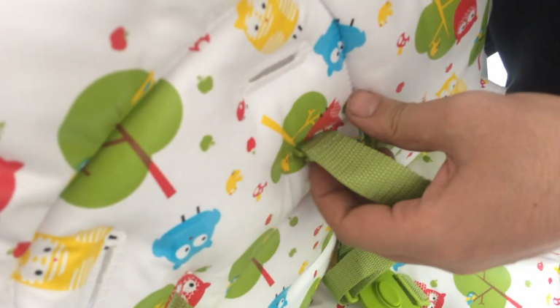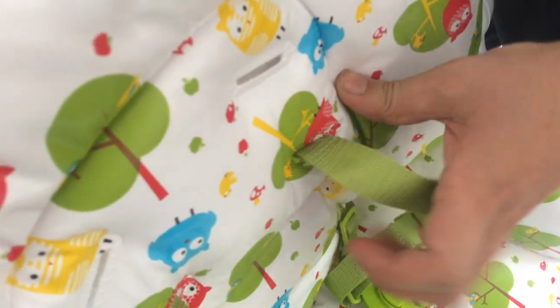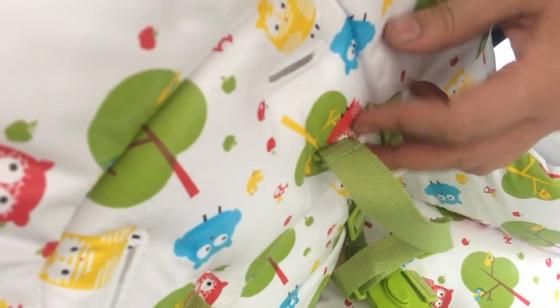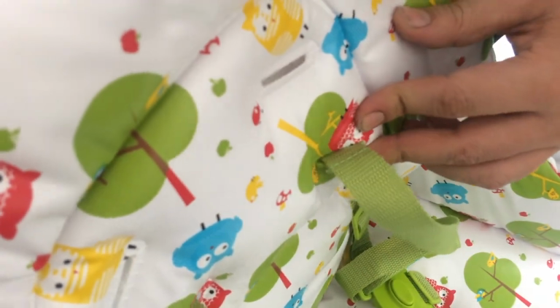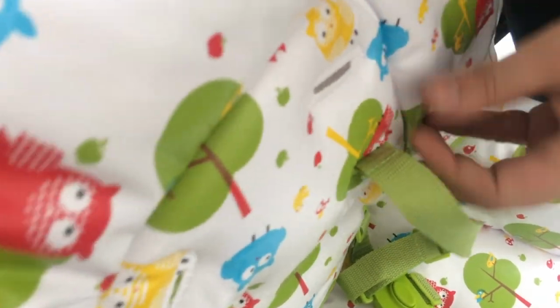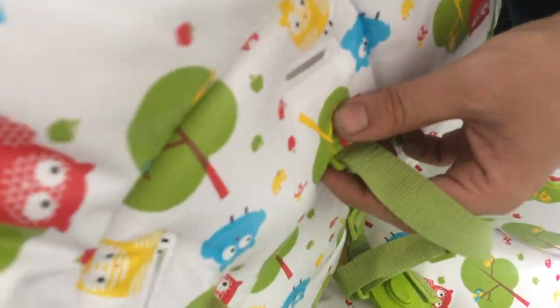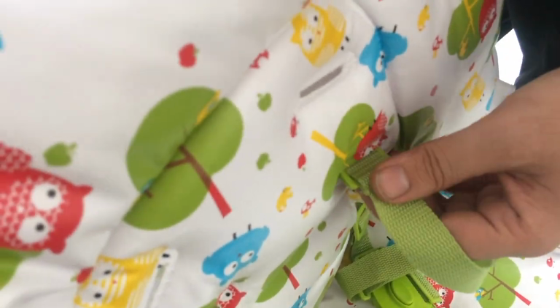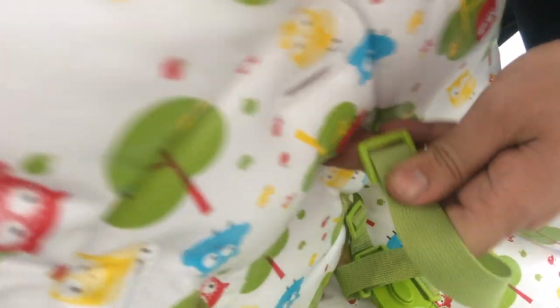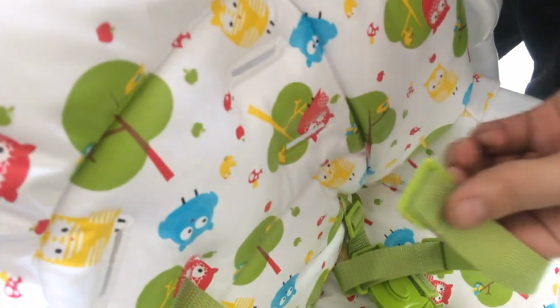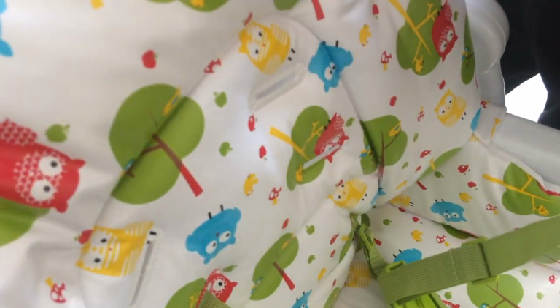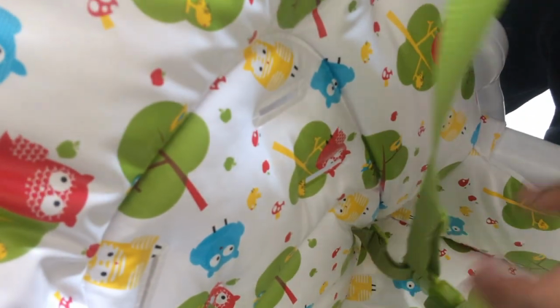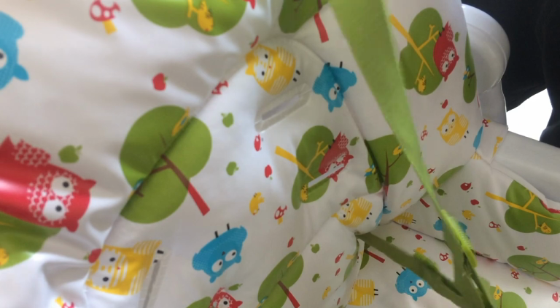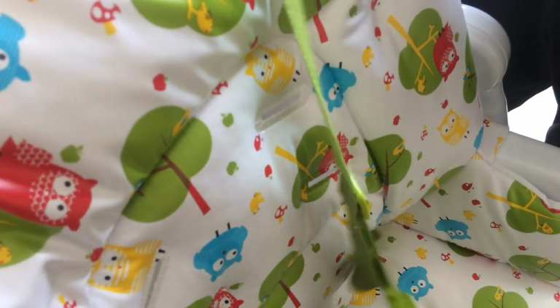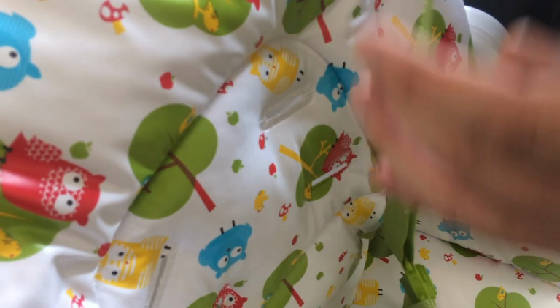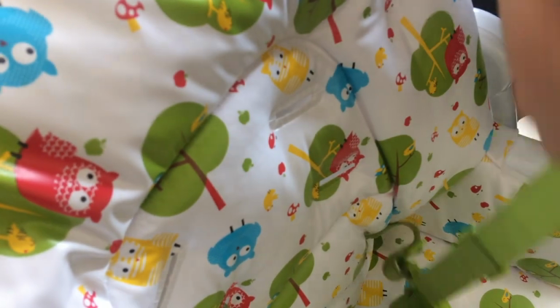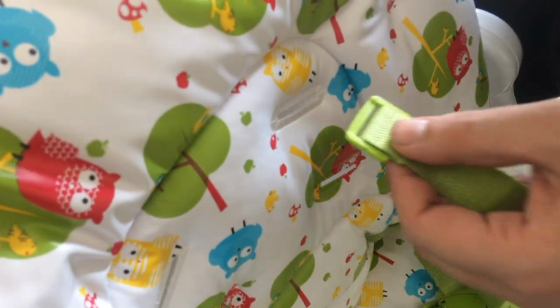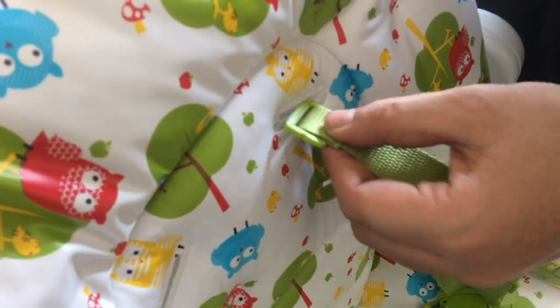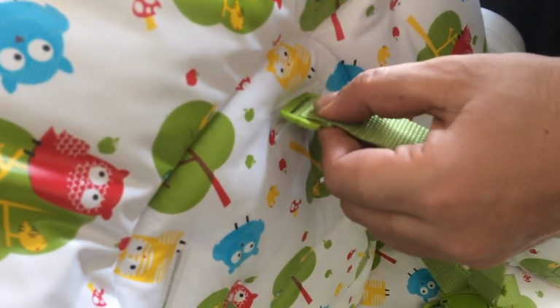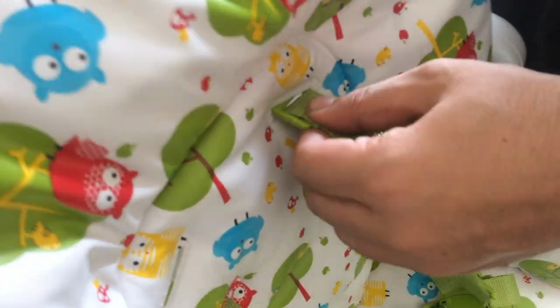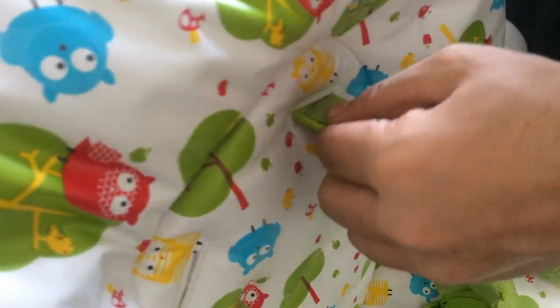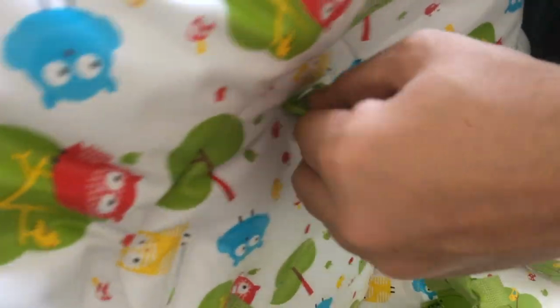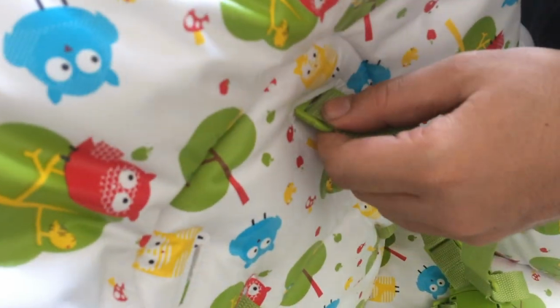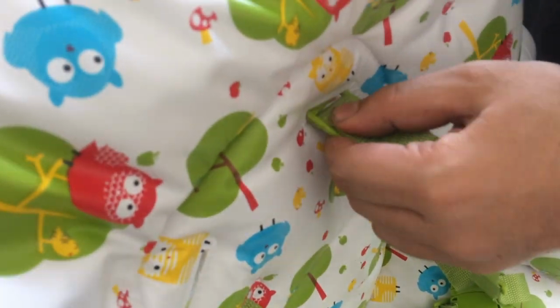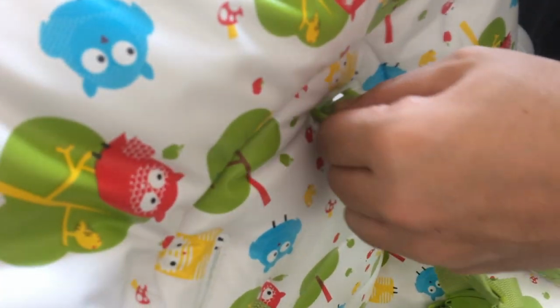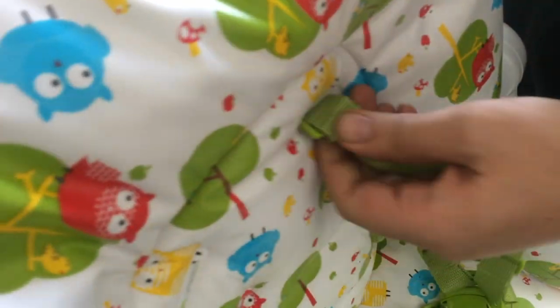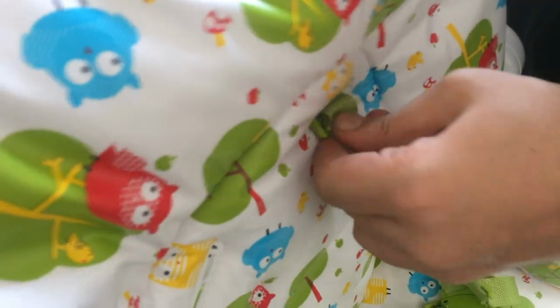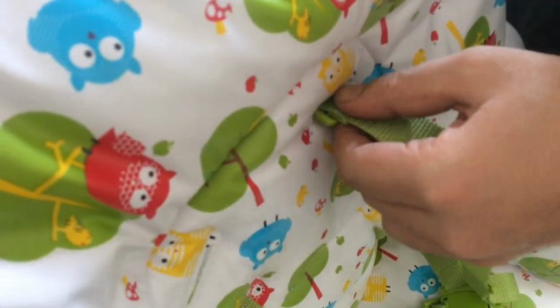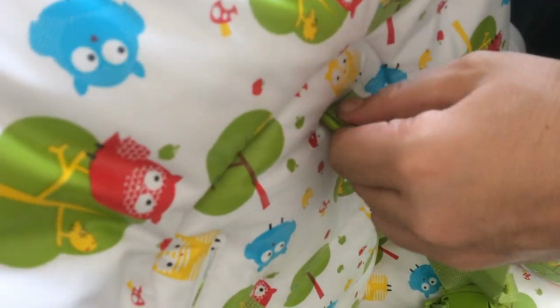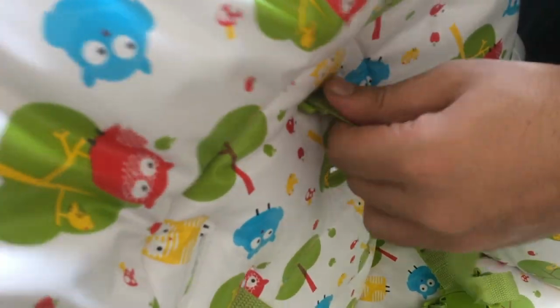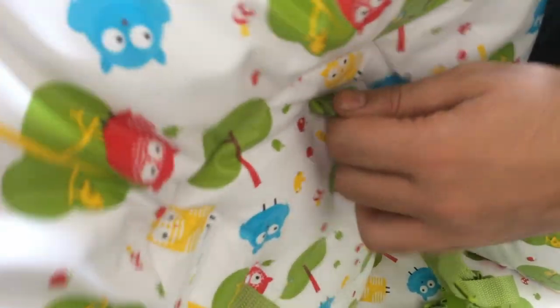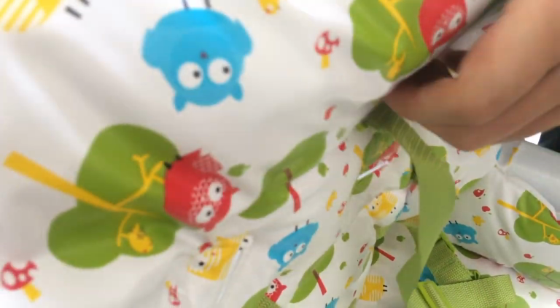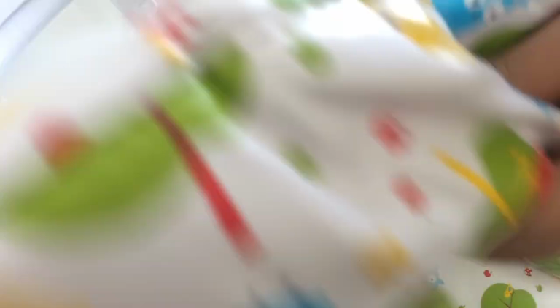Now we will go with the upper part, so it can be adjusted for your baby's height. If your baby is taller, you can insert it into the lower end; and if your baby is taller still, you can insert it into the upper side.